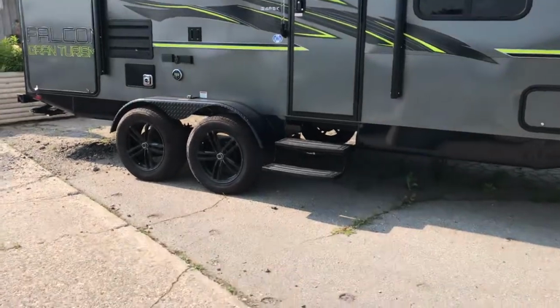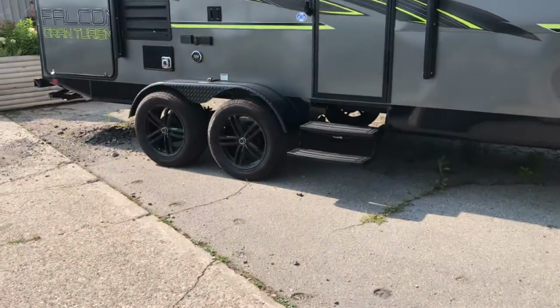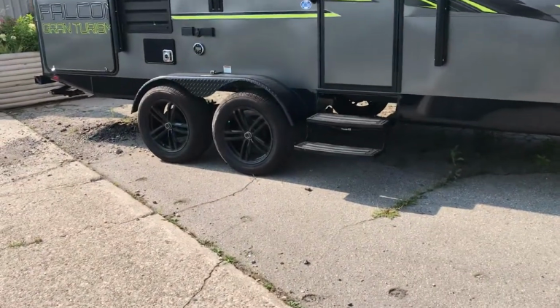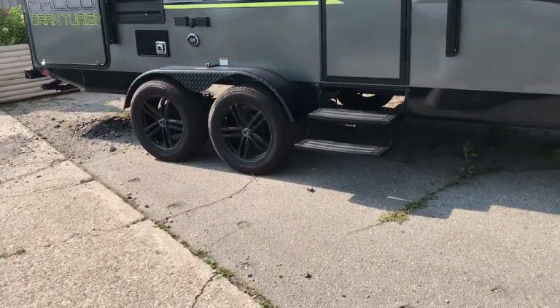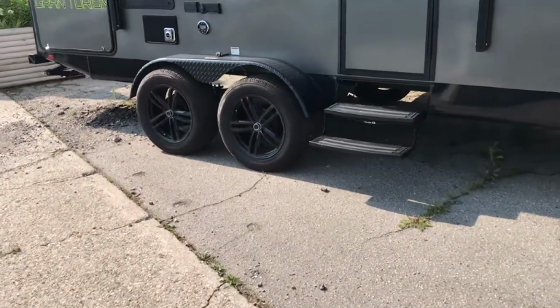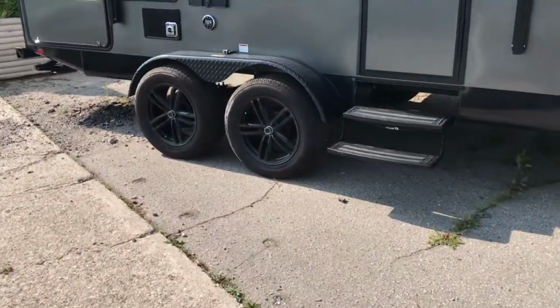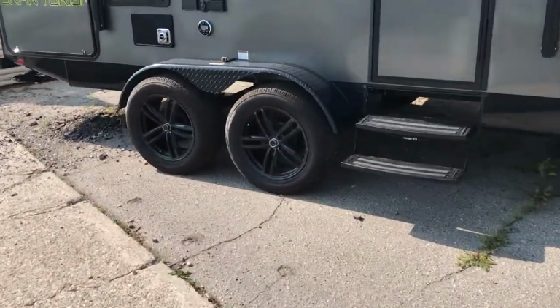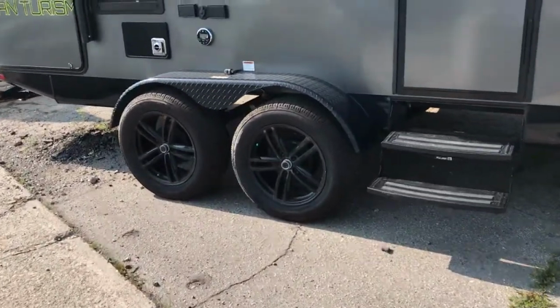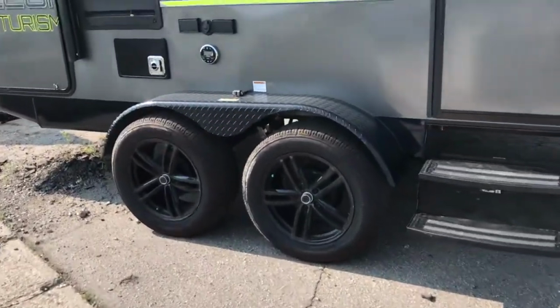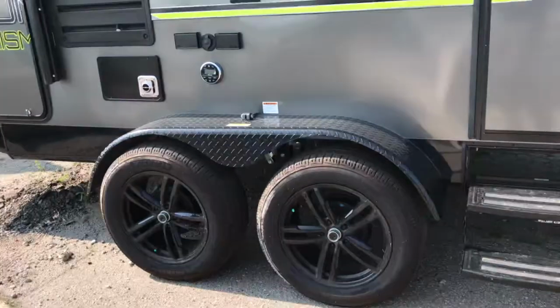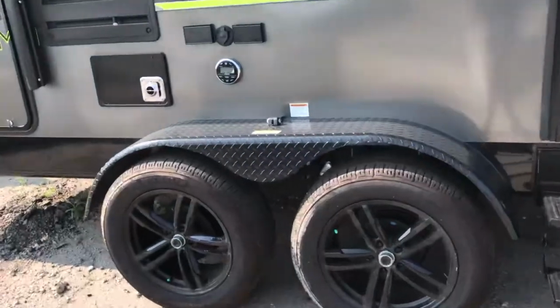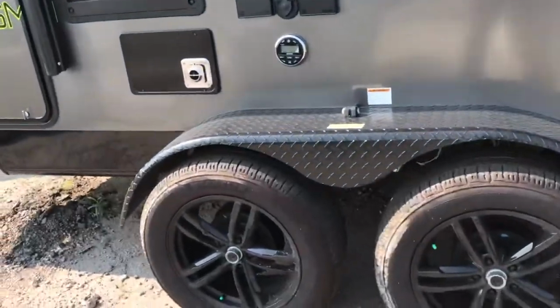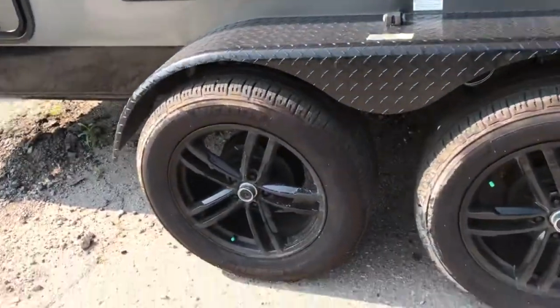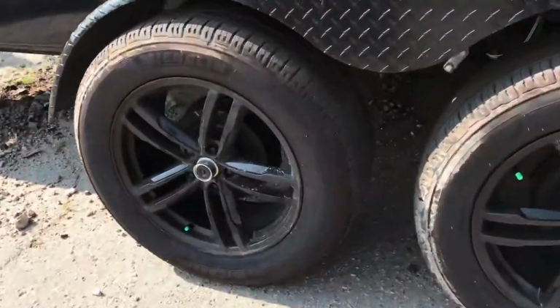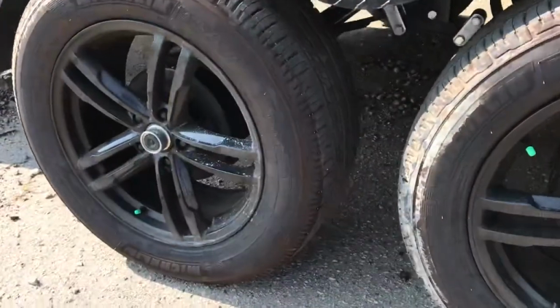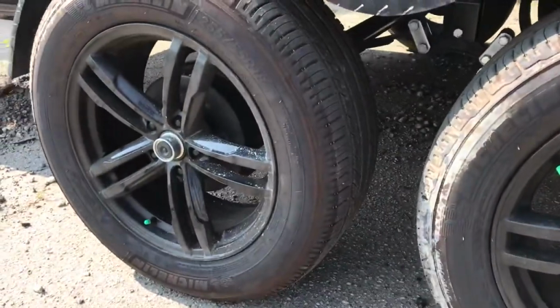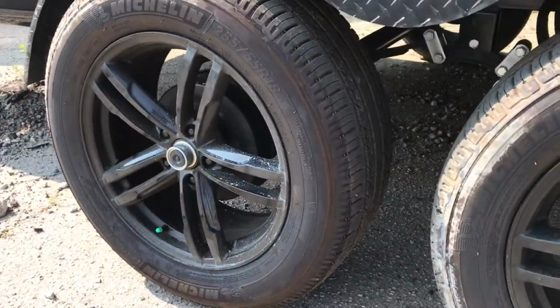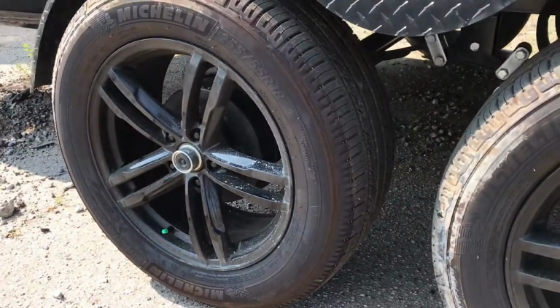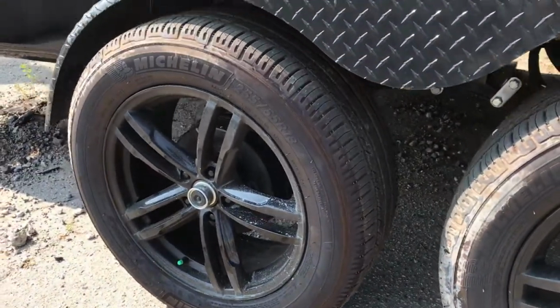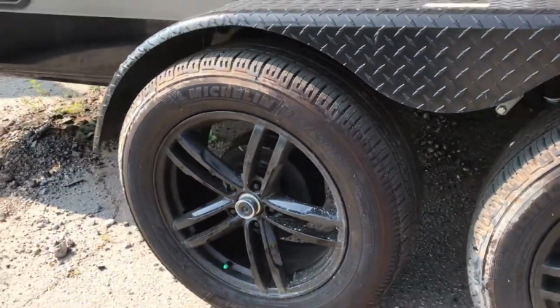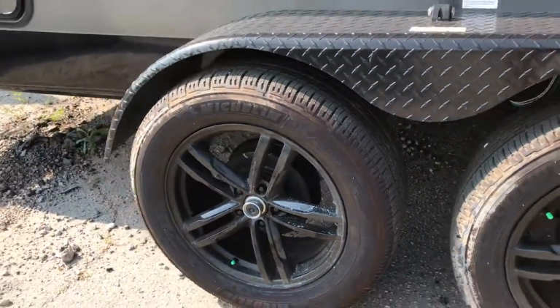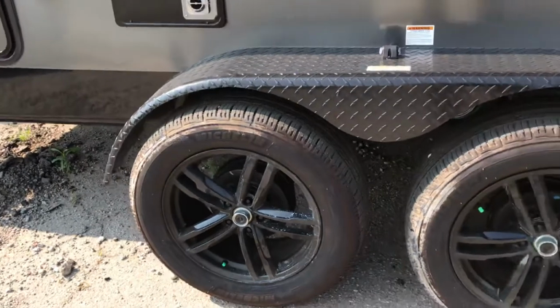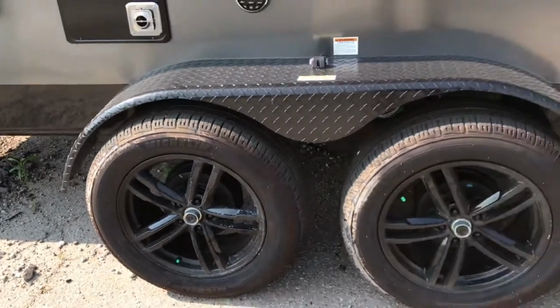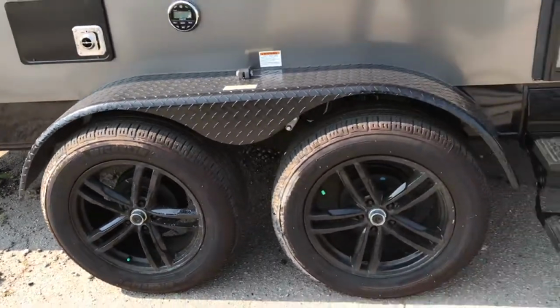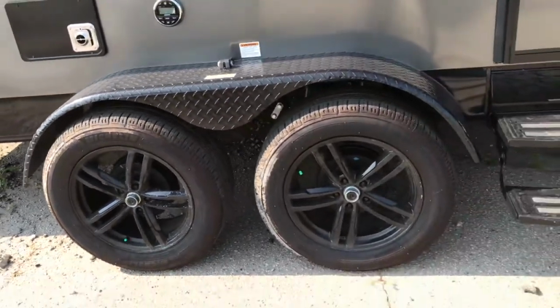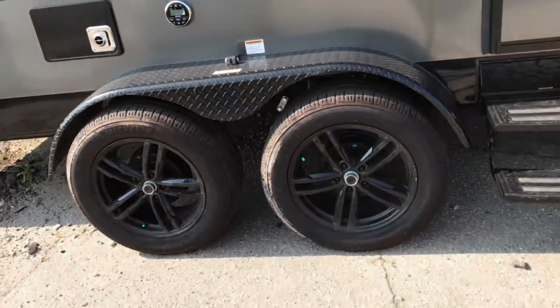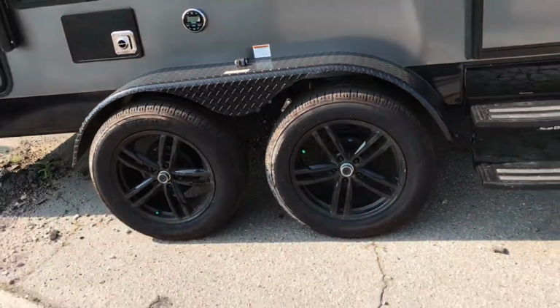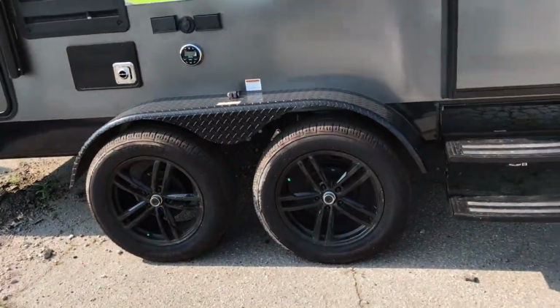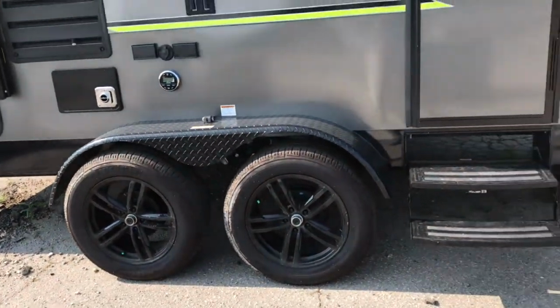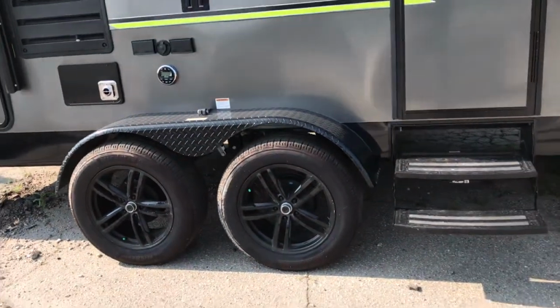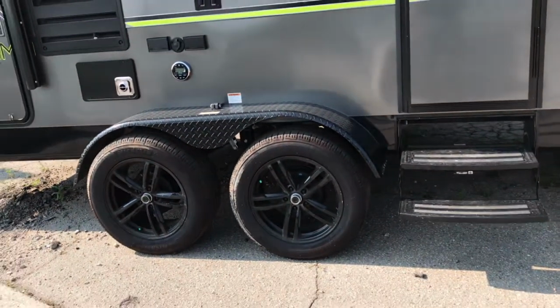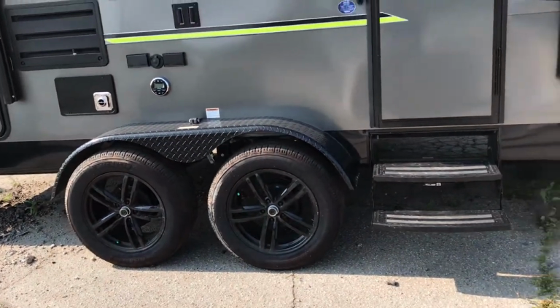They've got nice big 18-inch aluminum wheels on here and they actually have a huge 10-inch Michelin tire — something you'd never see in the trailer industry. A tire this size is not only going to look really cool but it's going to travel a lot nicer and provide a much smoother pull.